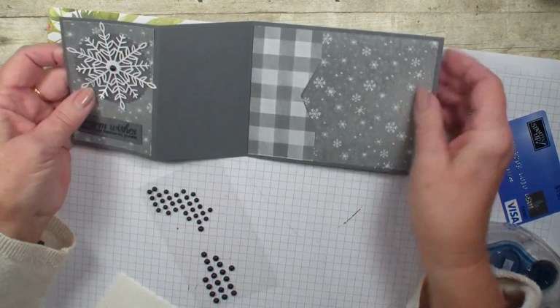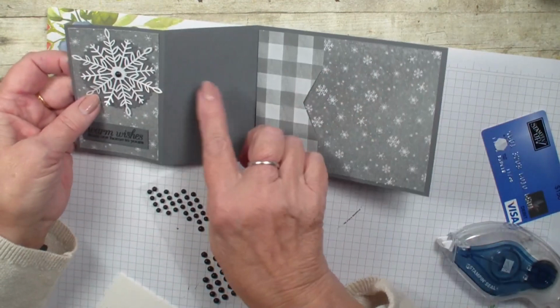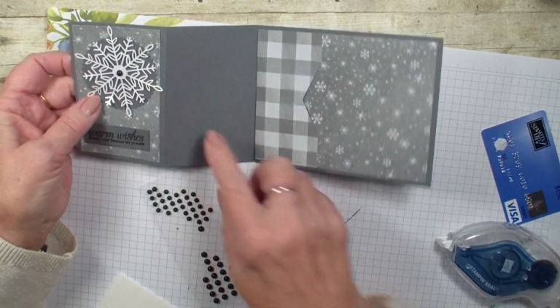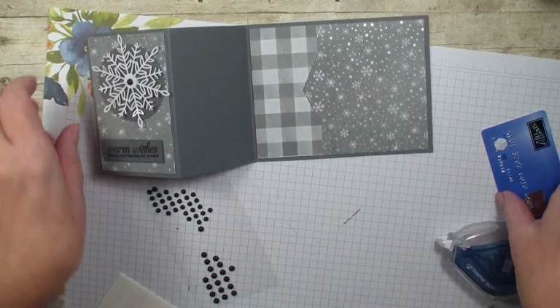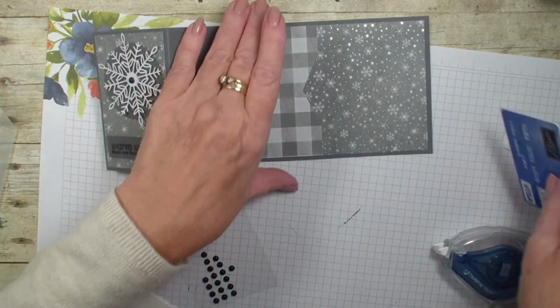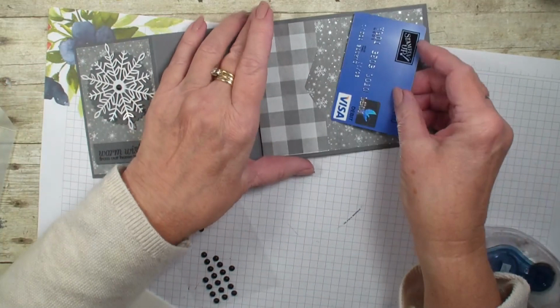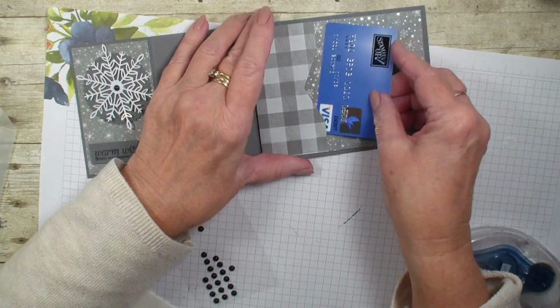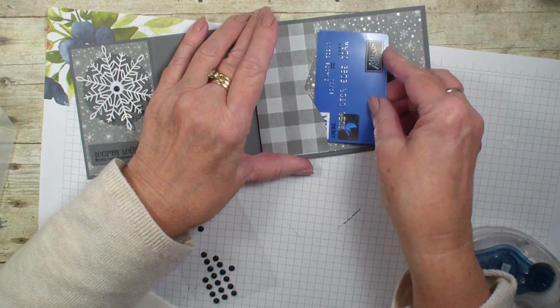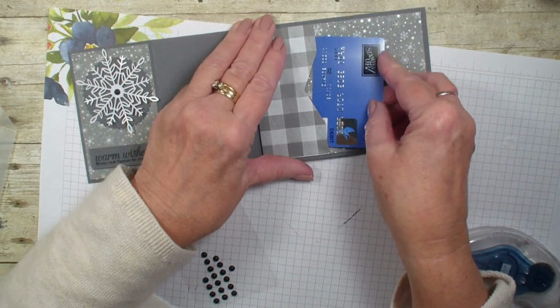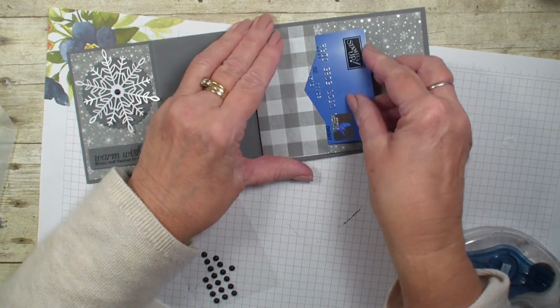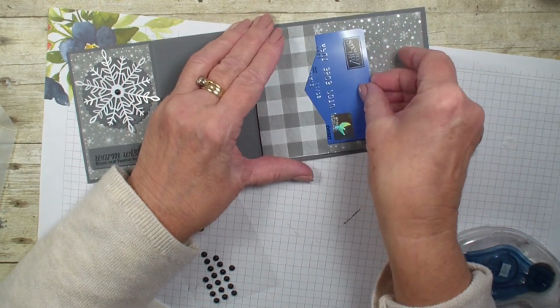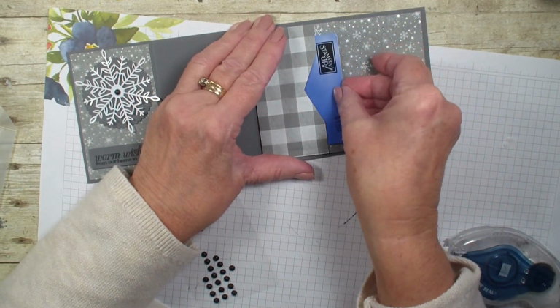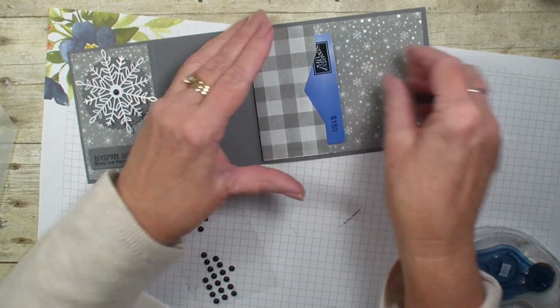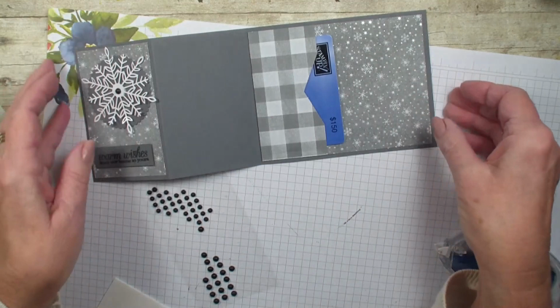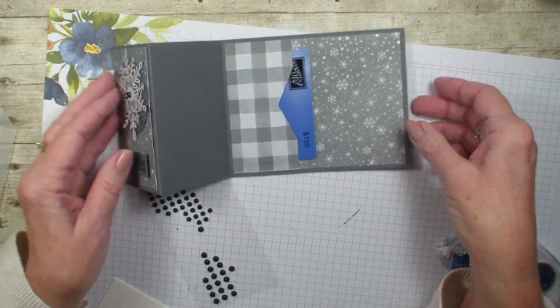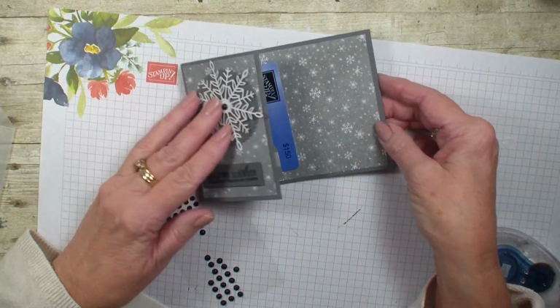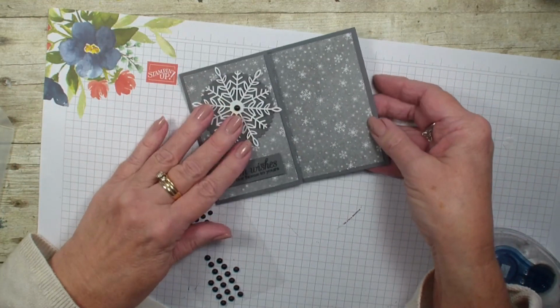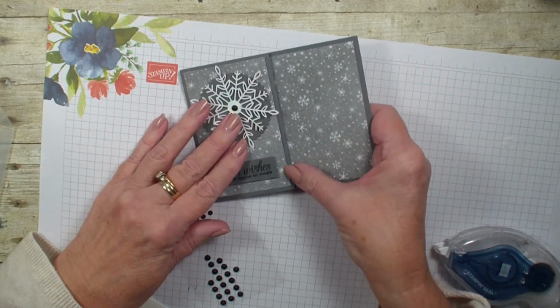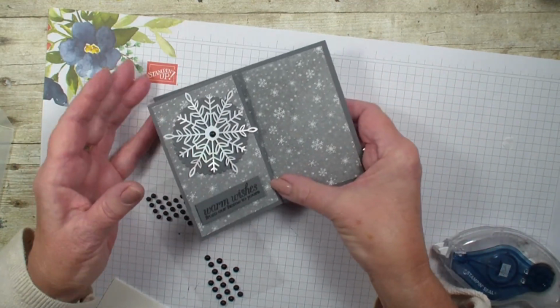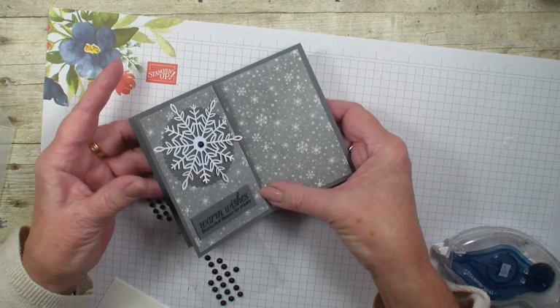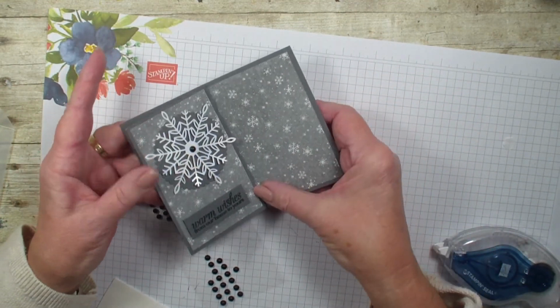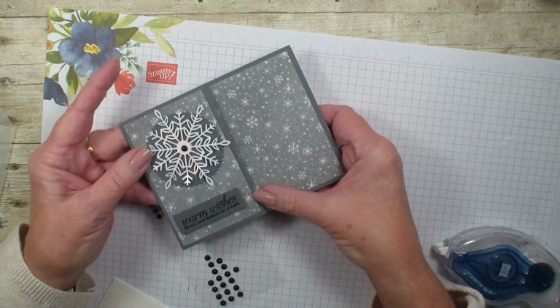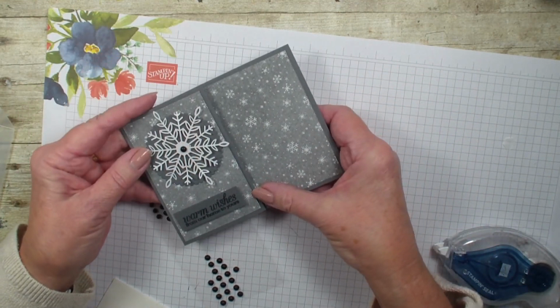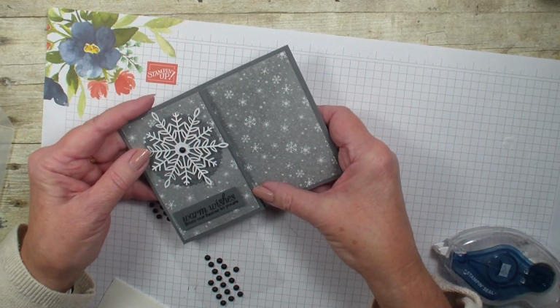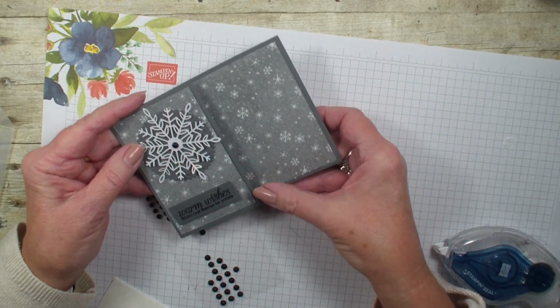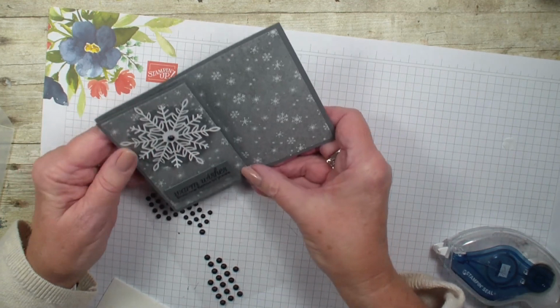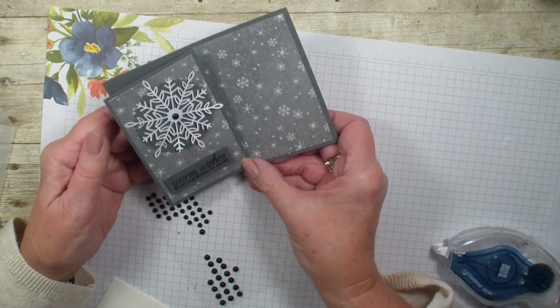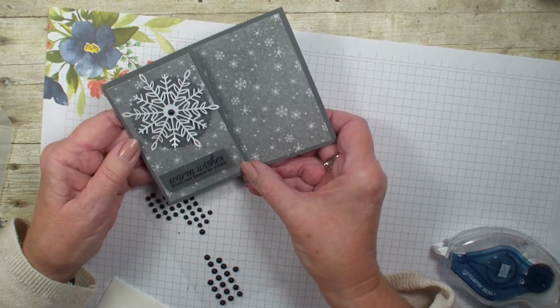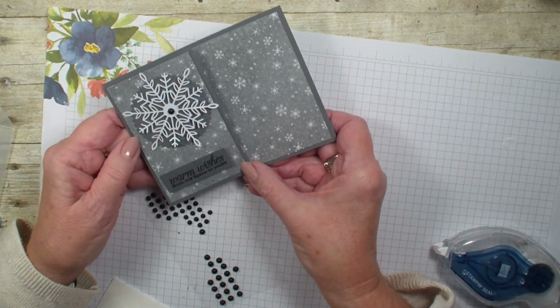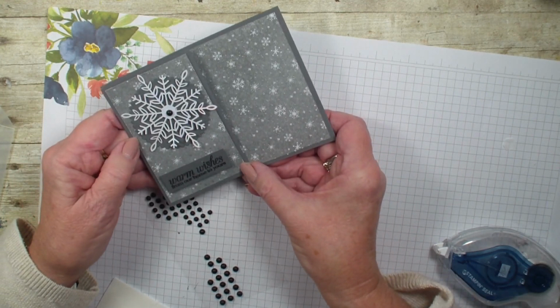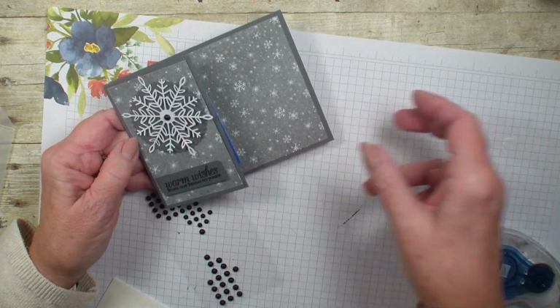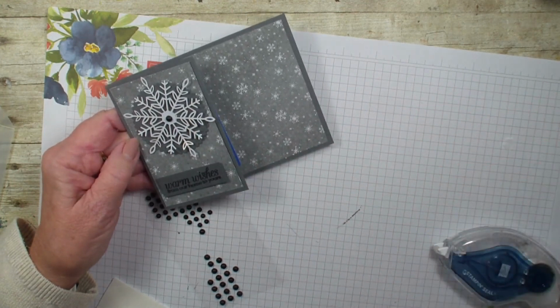We can write our little greeting here and we are going to put our gift card right in there. And there you have a fast and easy gift card holder. Hope you've enjoyed today's video — we'll talk to you real soon. Bye bye.